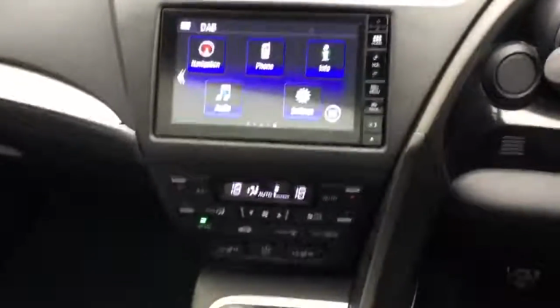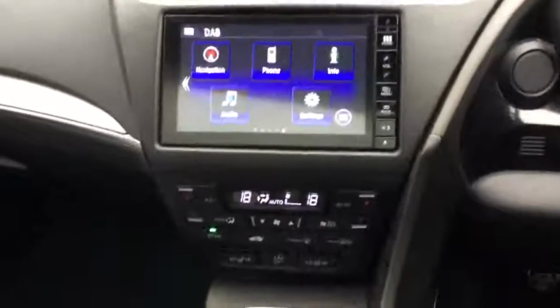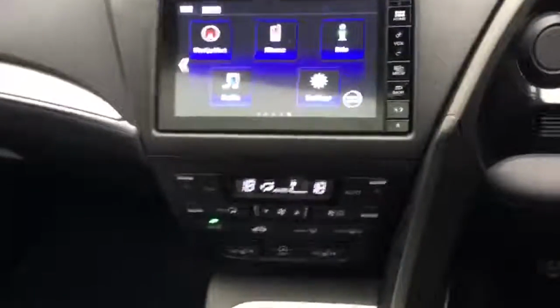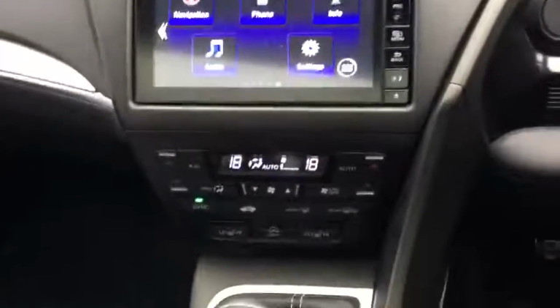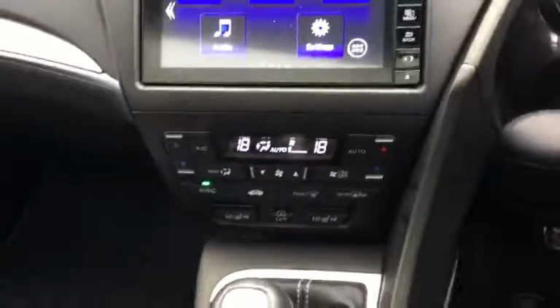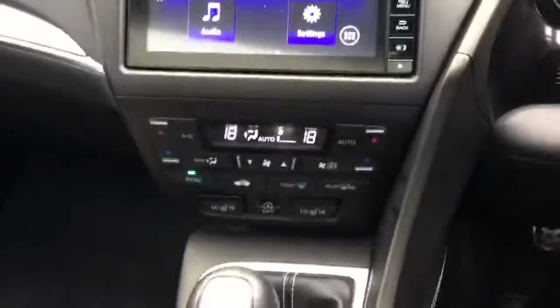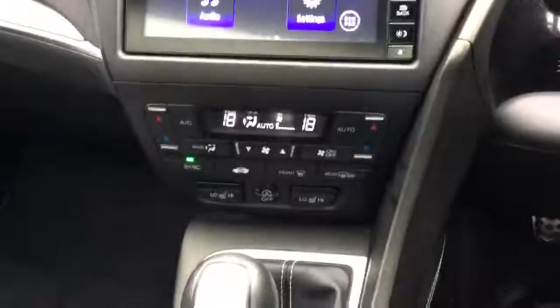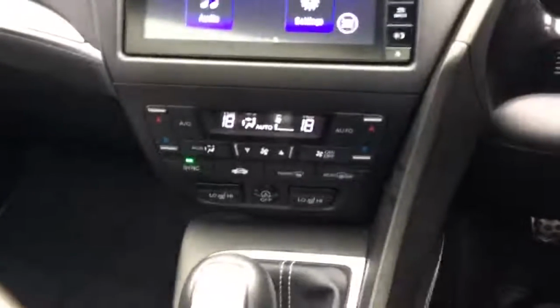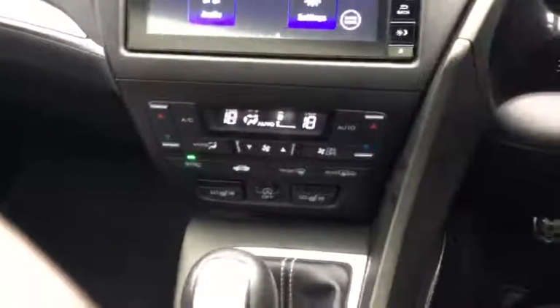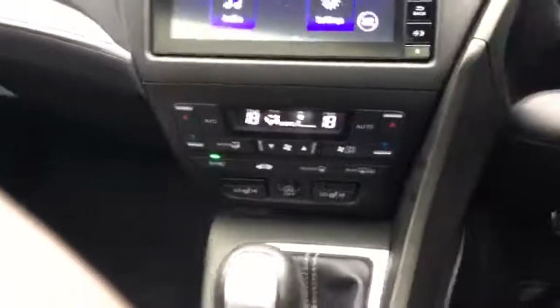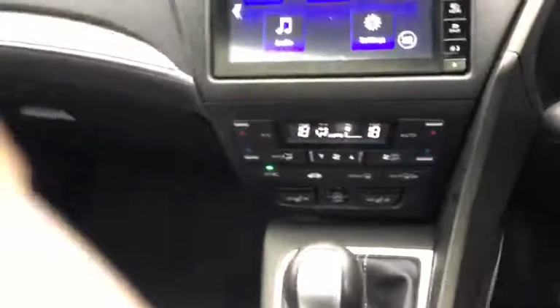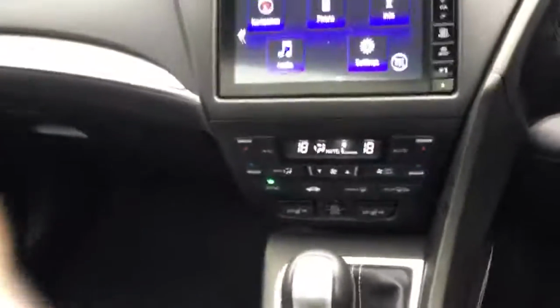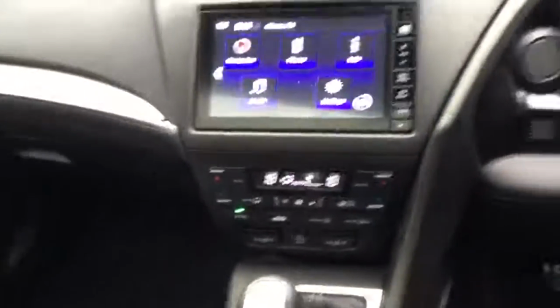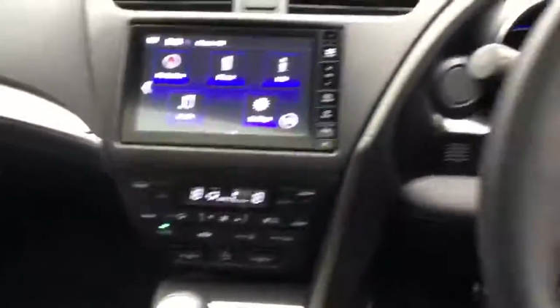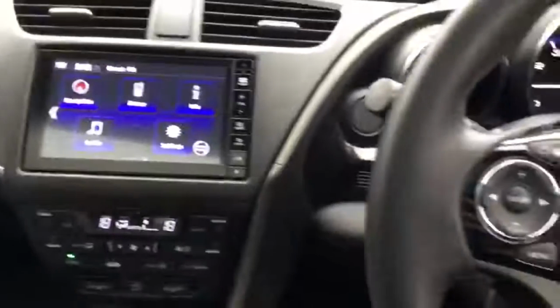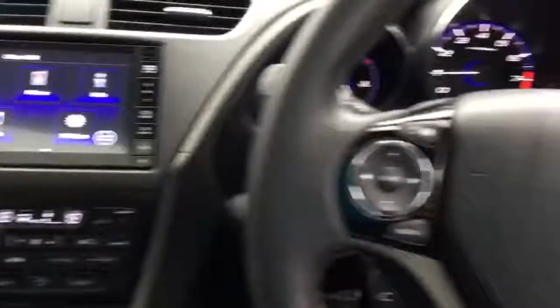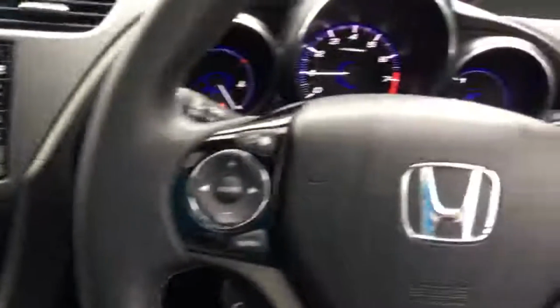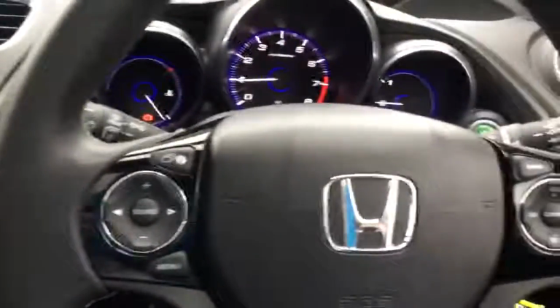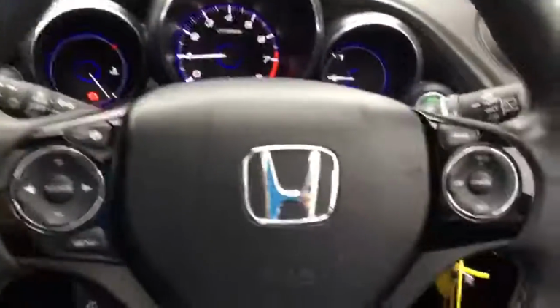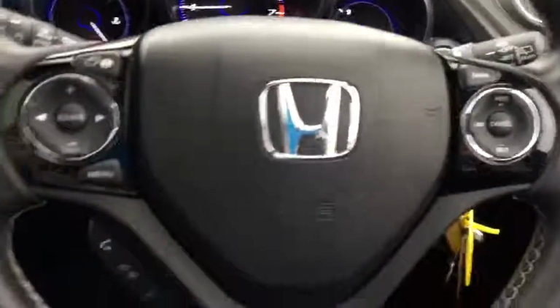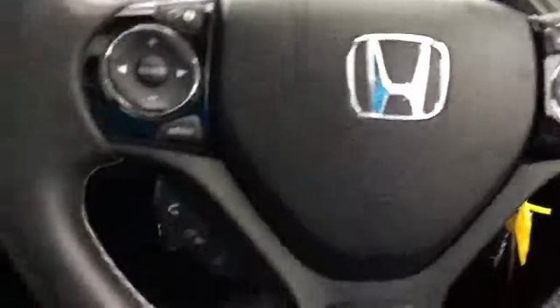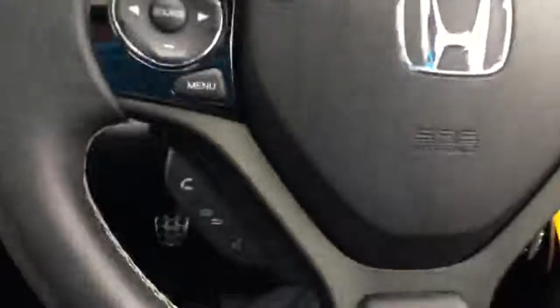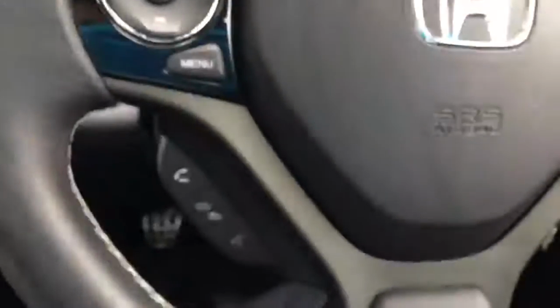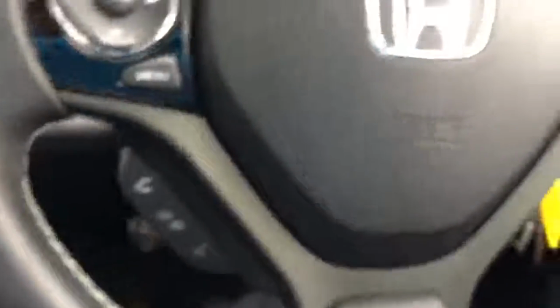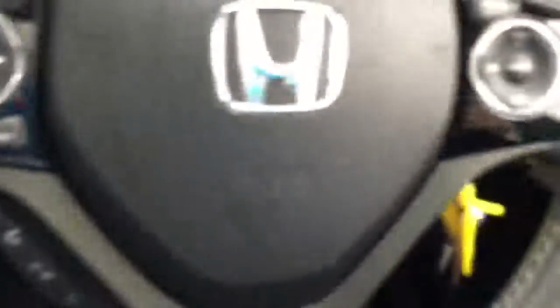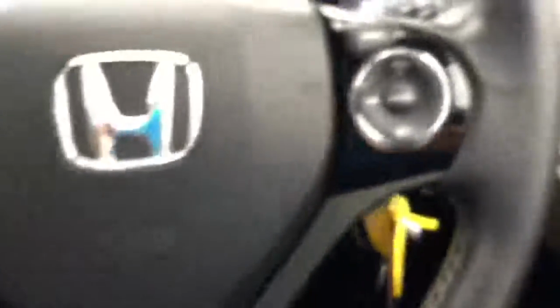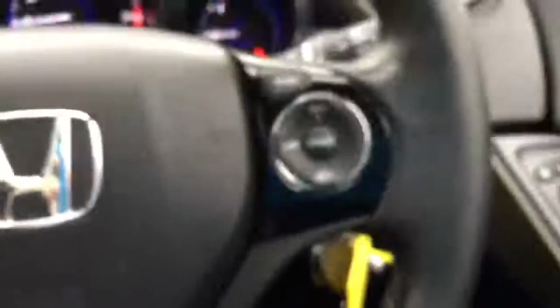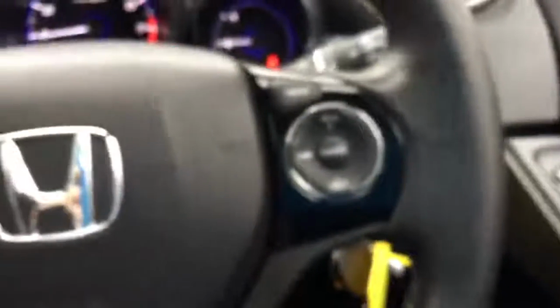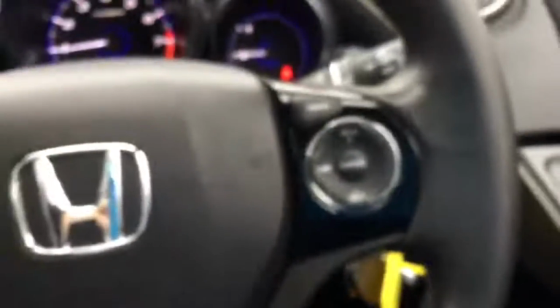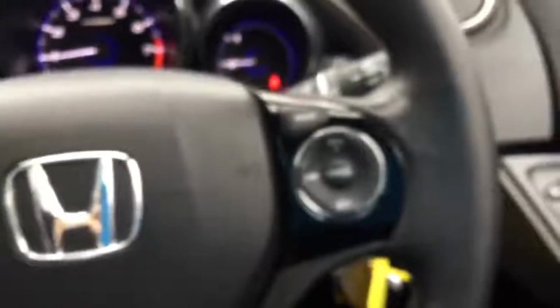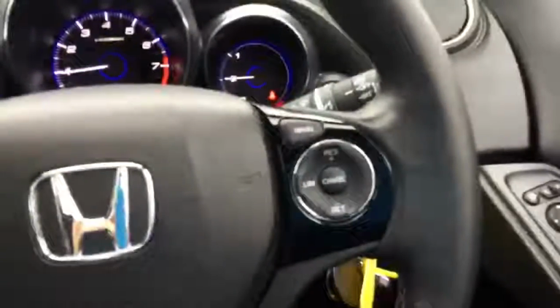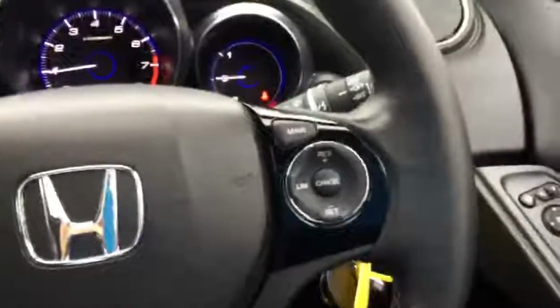Below that, dual zone climate control with passenger and driver heated seats, and then on your steering wheel you've got controls for the telephone as well as the cruise control.